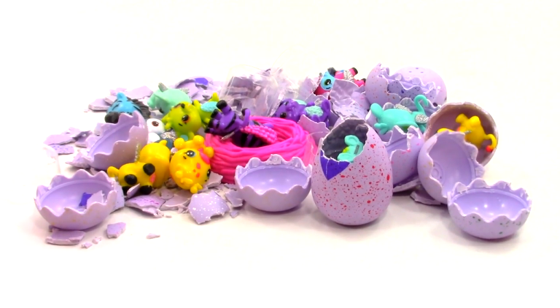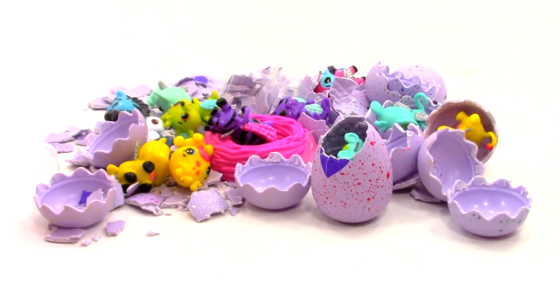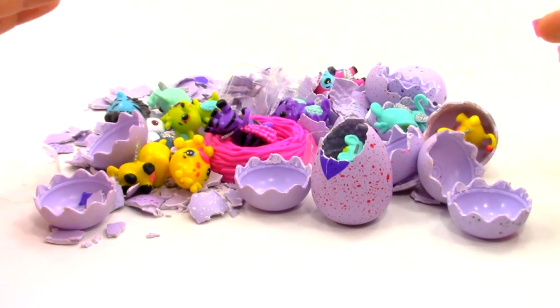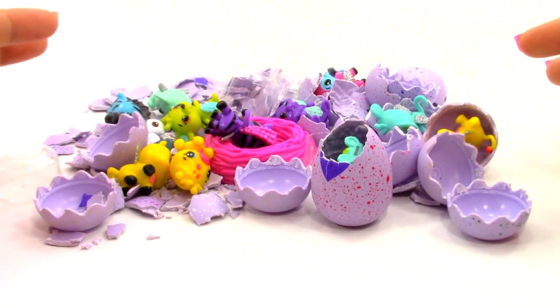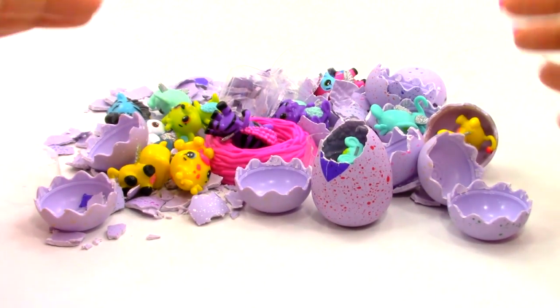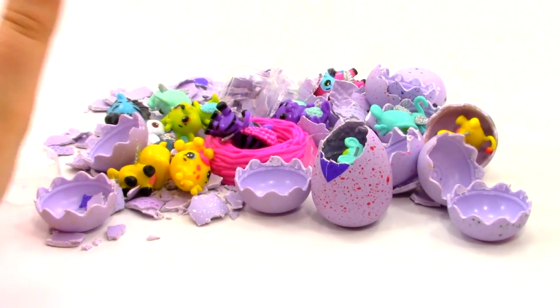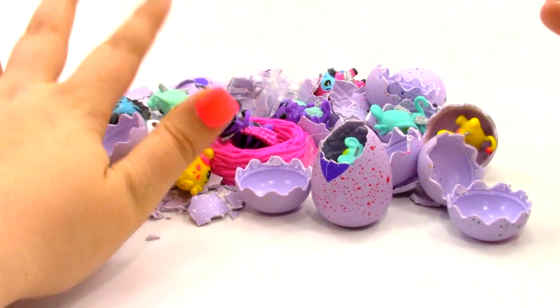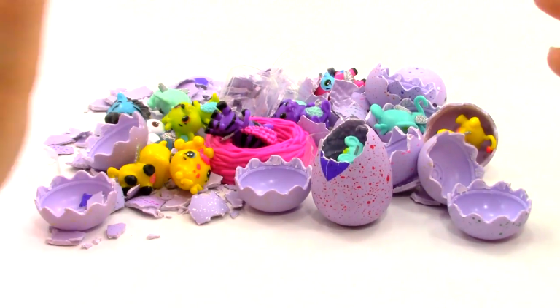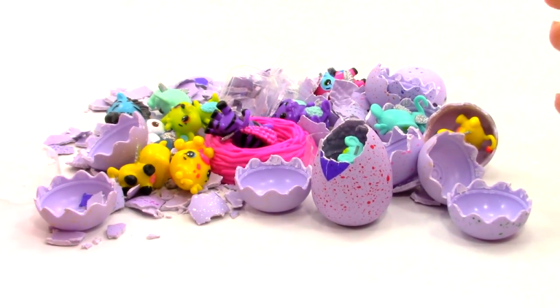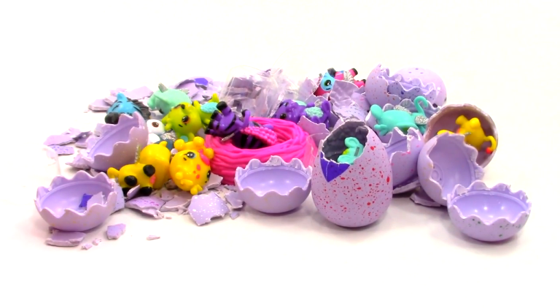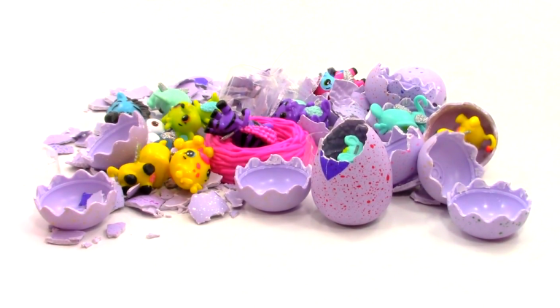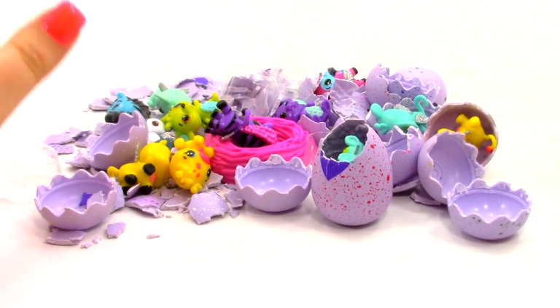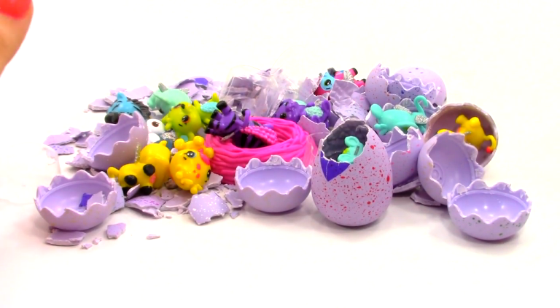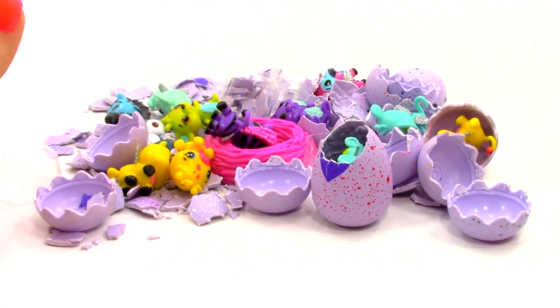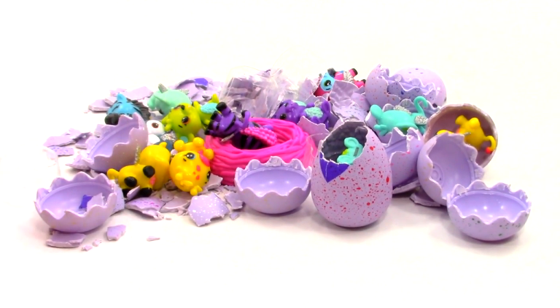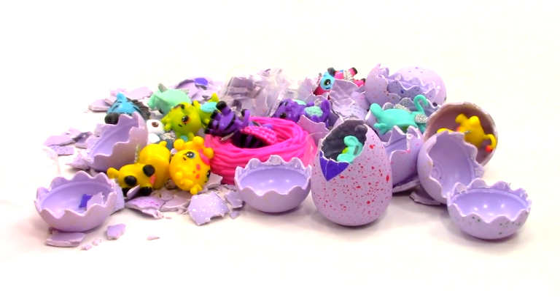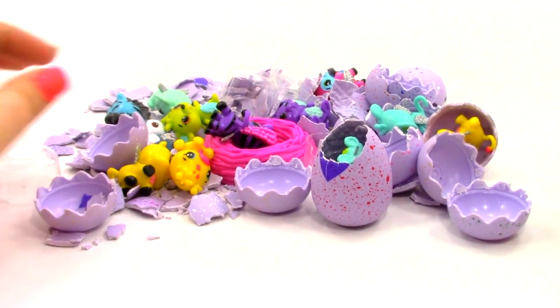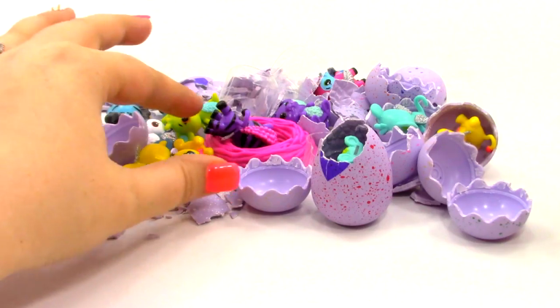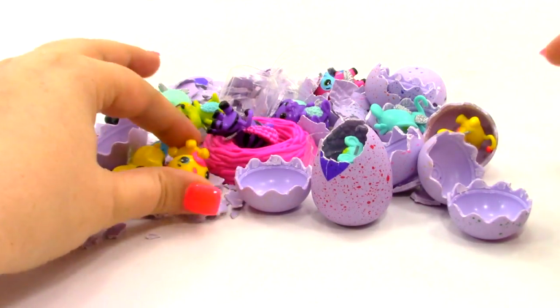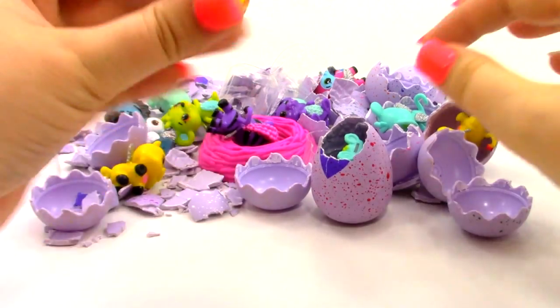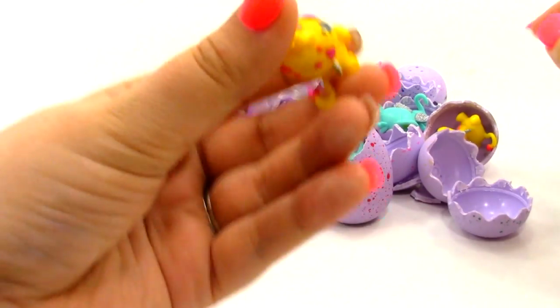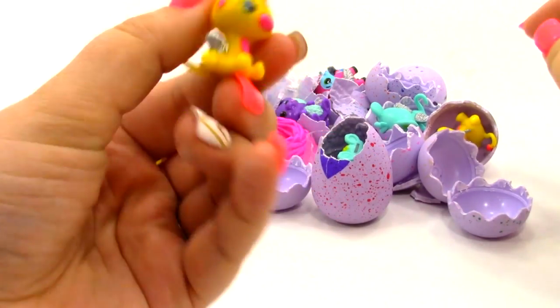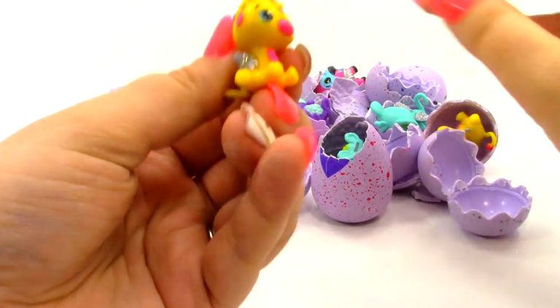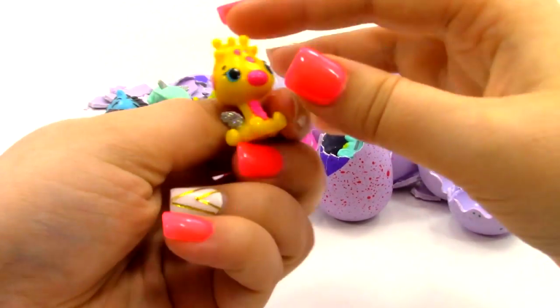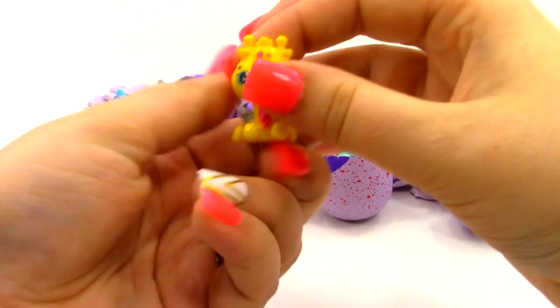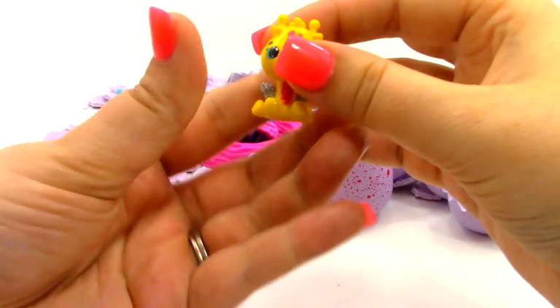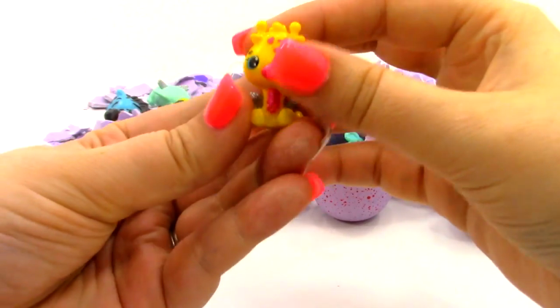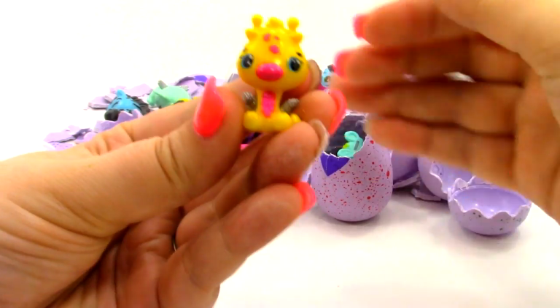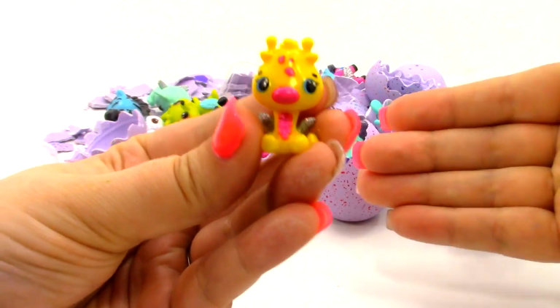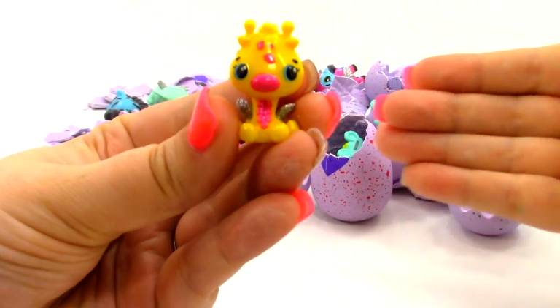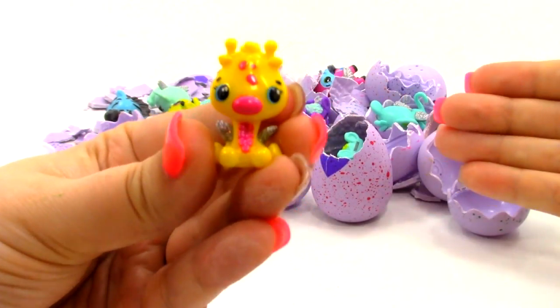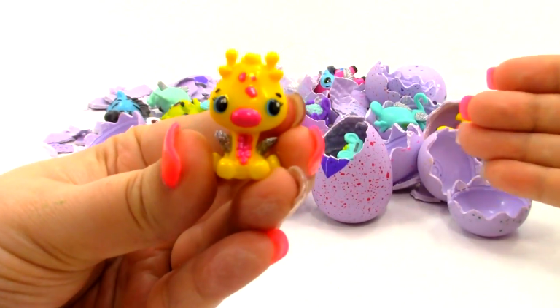But as you can see, we have a big mess here, and we need to find a way to store these adorable little Hatchimals. So let's go ahead and get started.